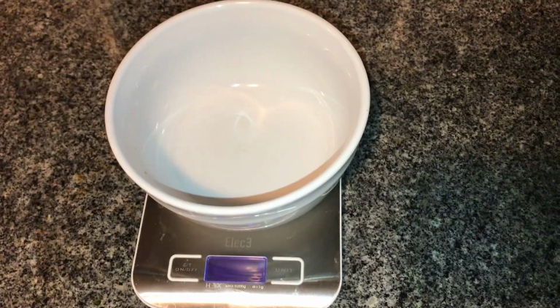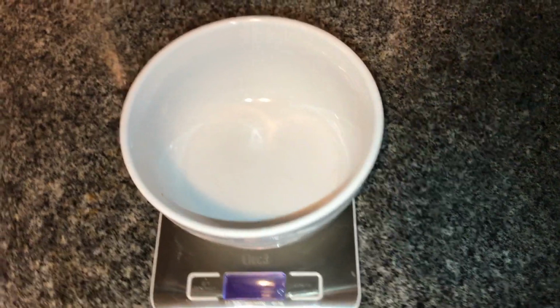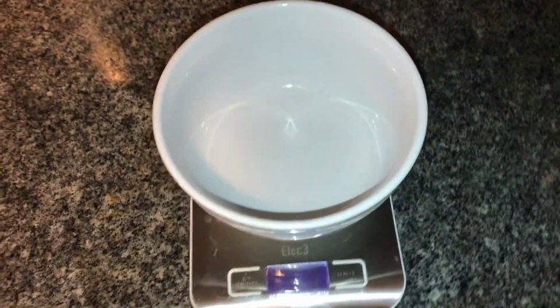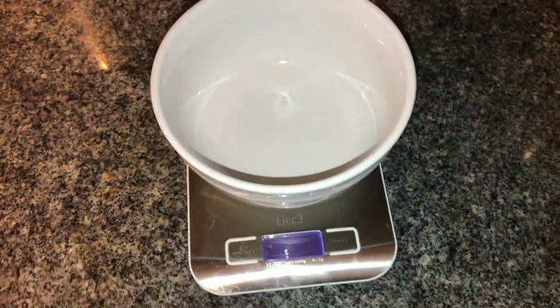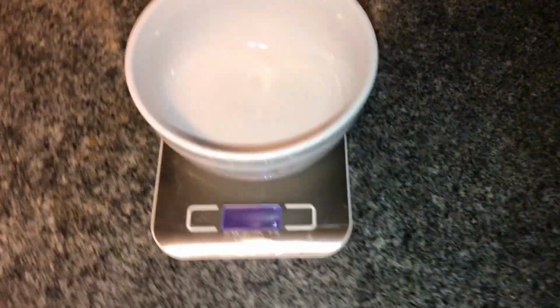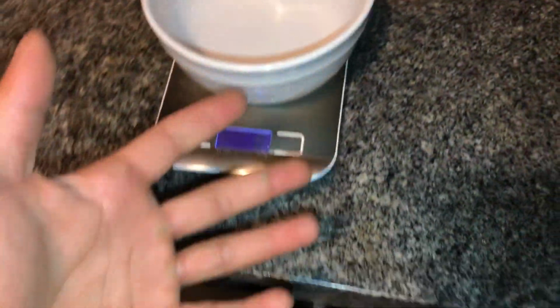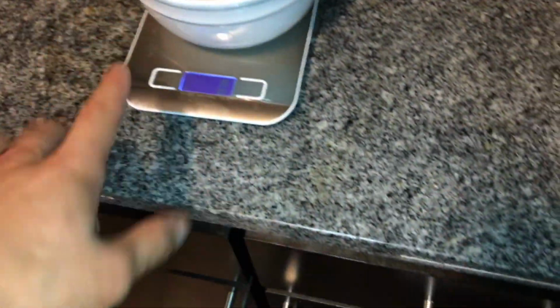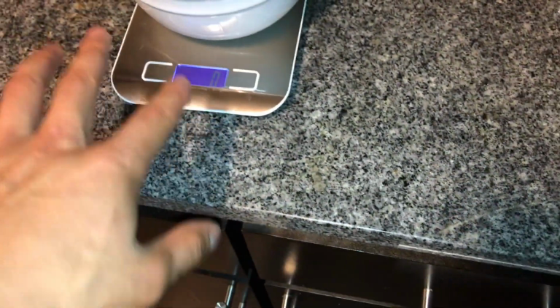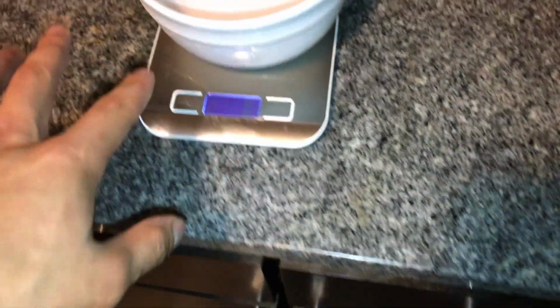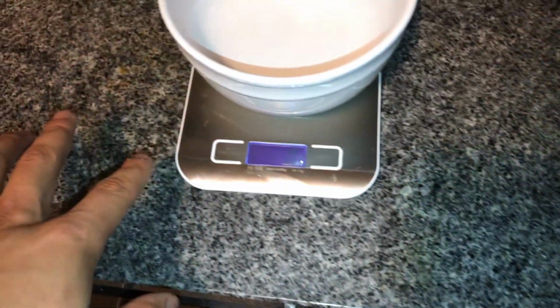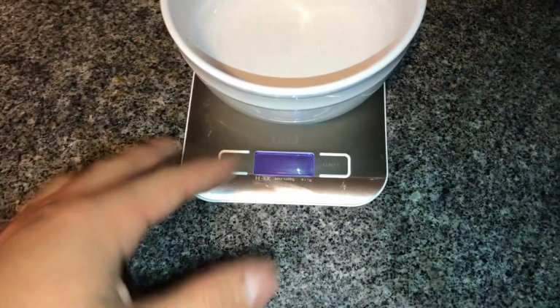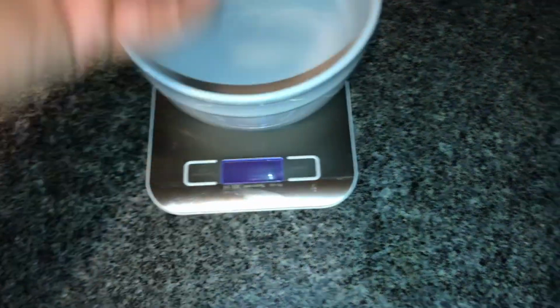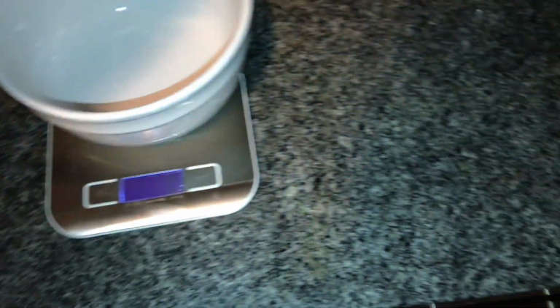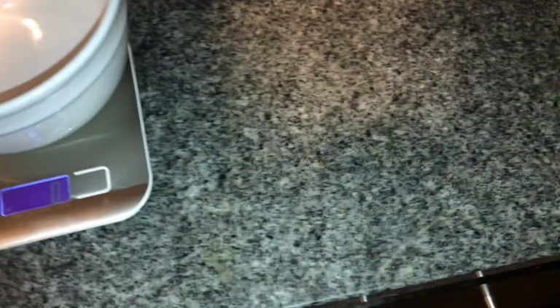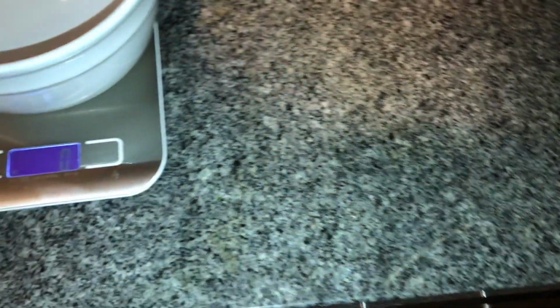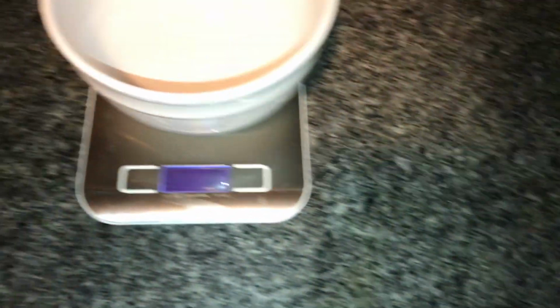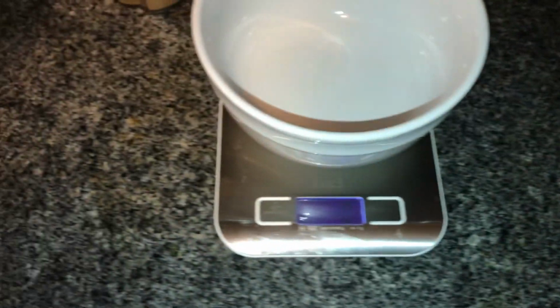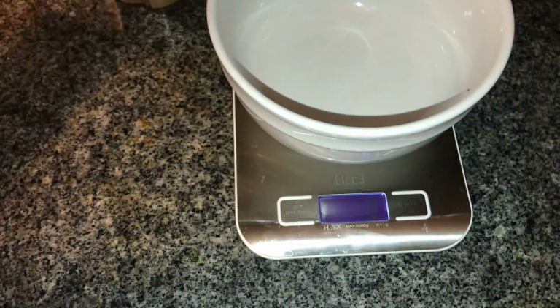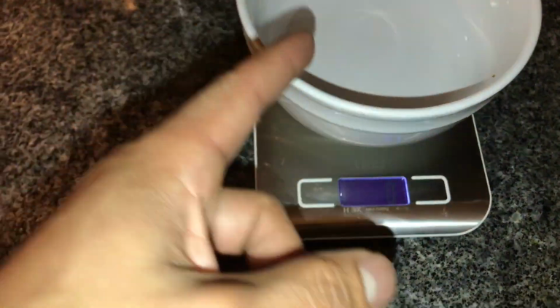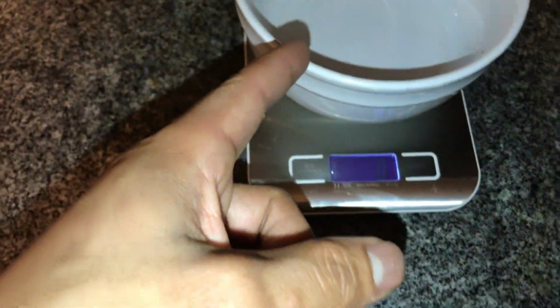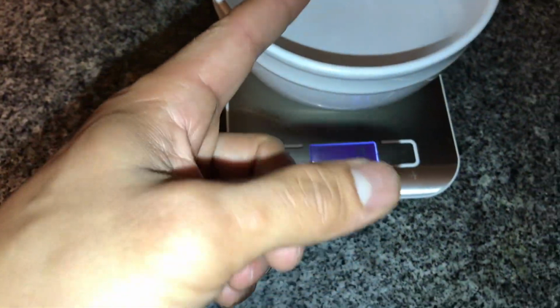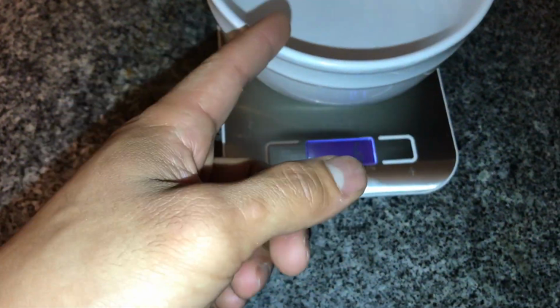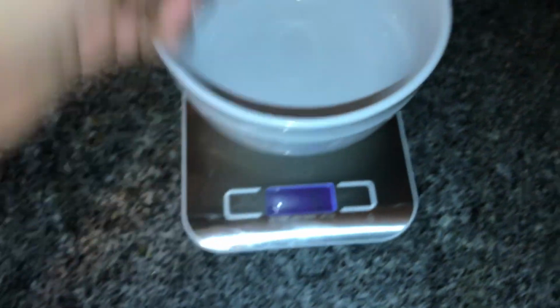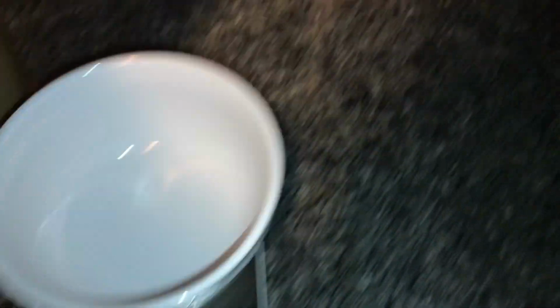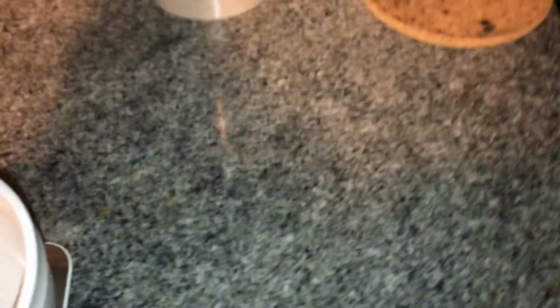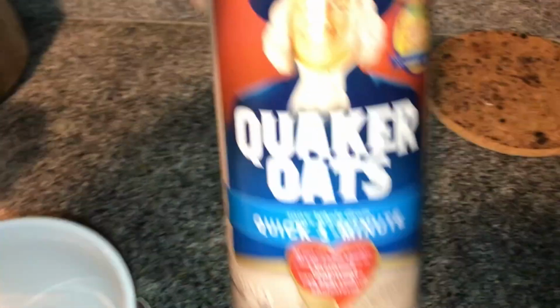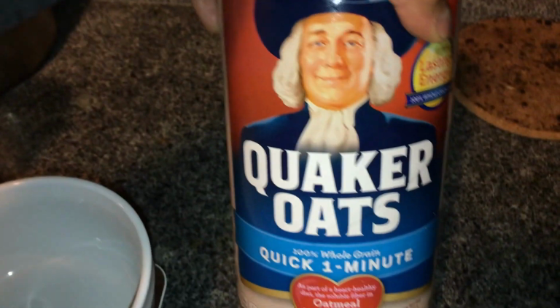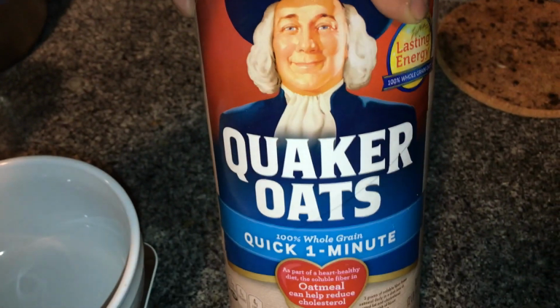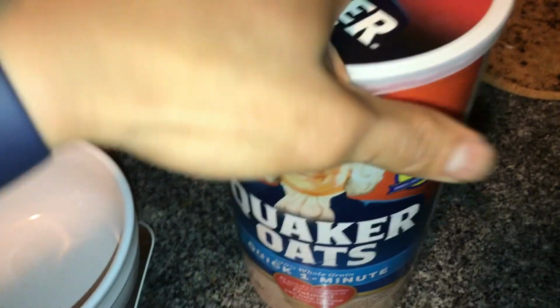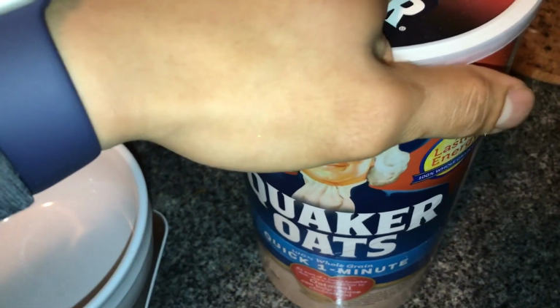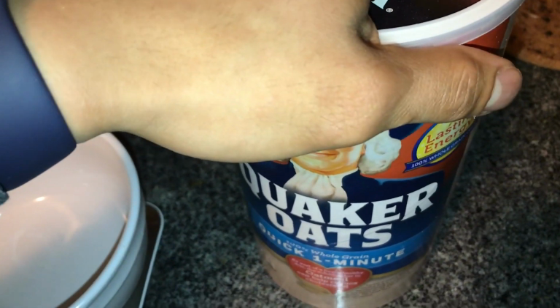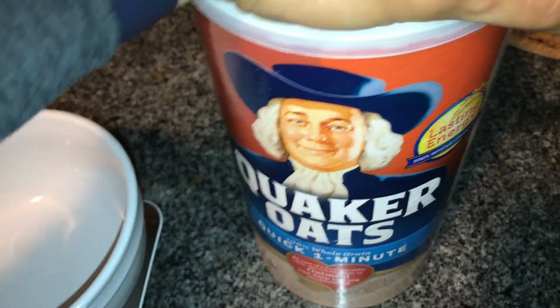Since today is my off day — rest day, or whatever you call it — normally this would be my pre-workout meal and I would have about 60 grams of dry oats. But today I'm having 30 grams.